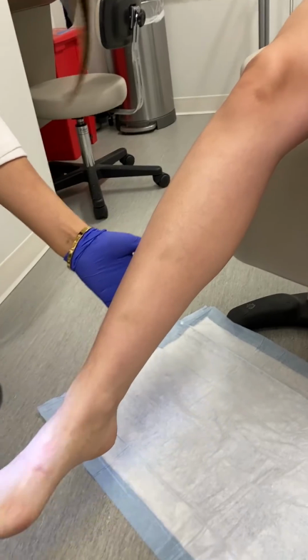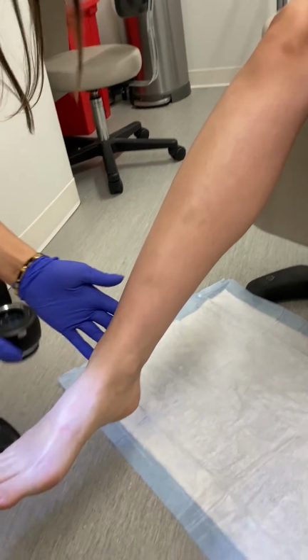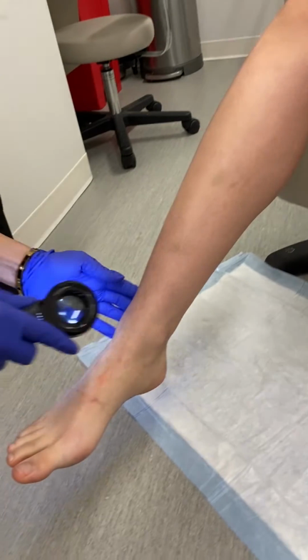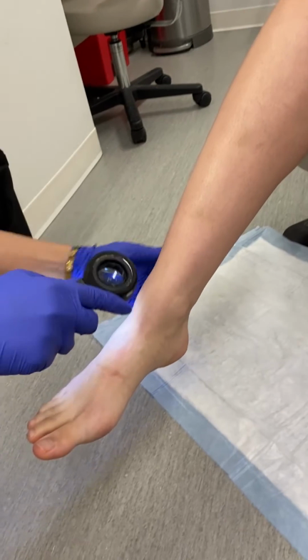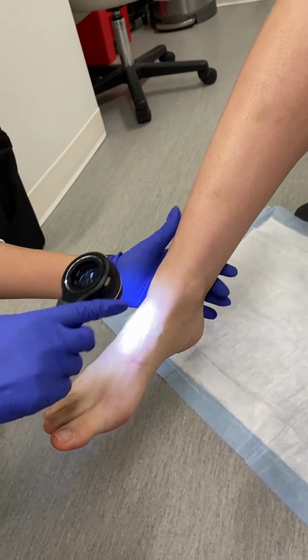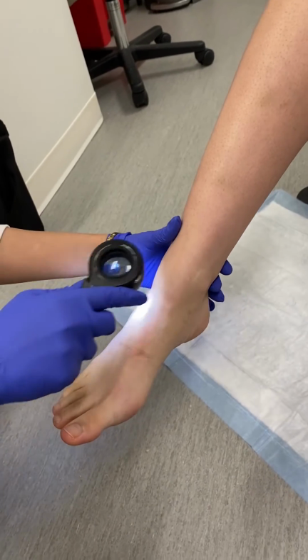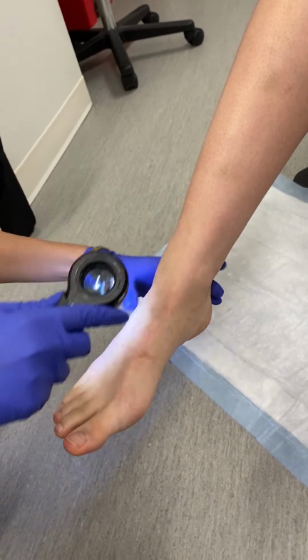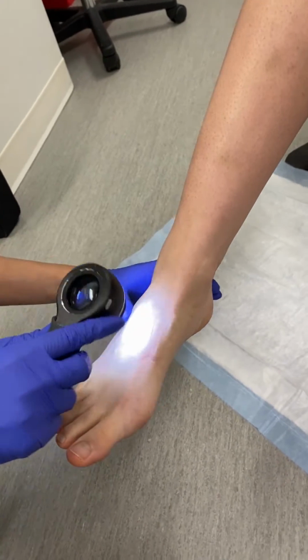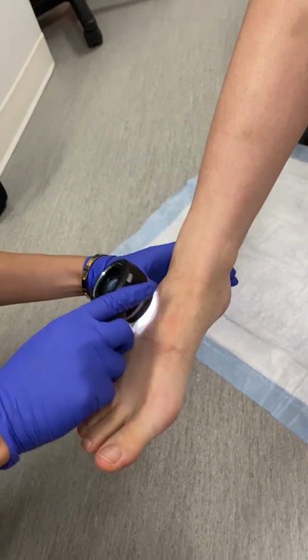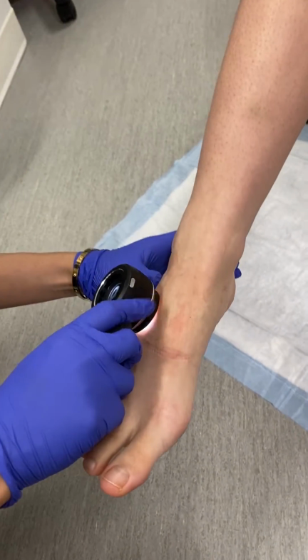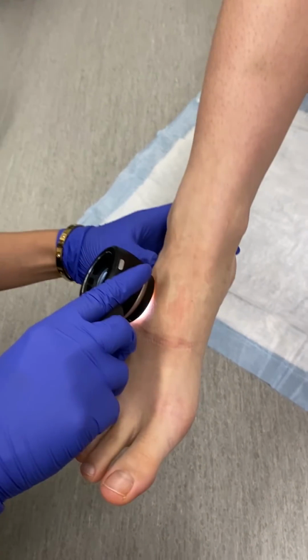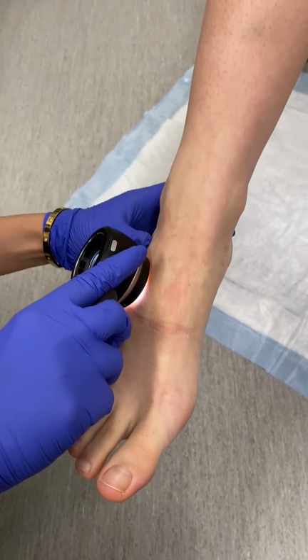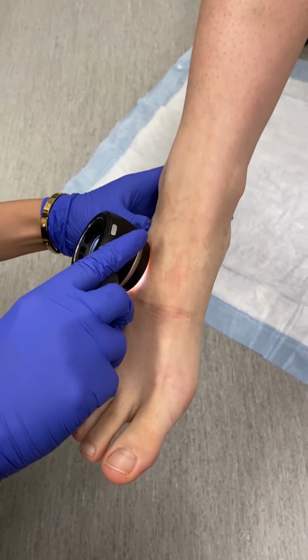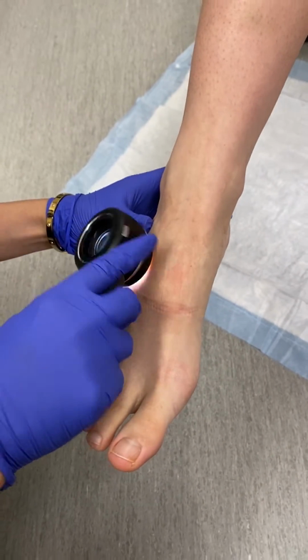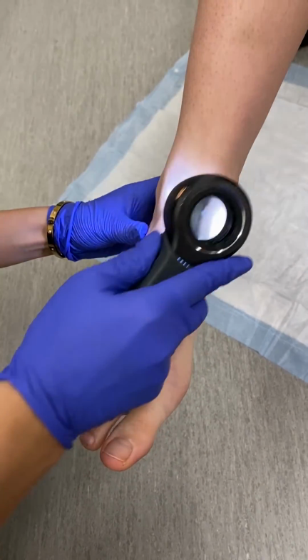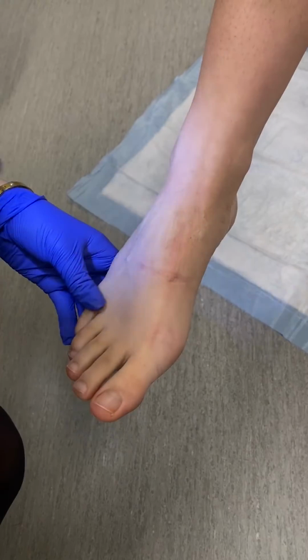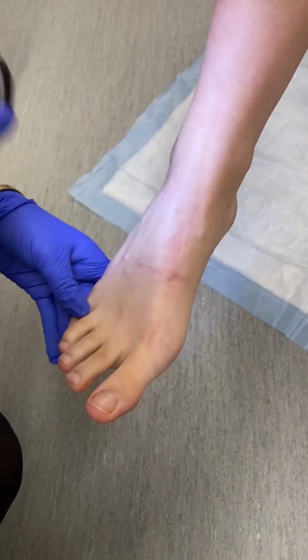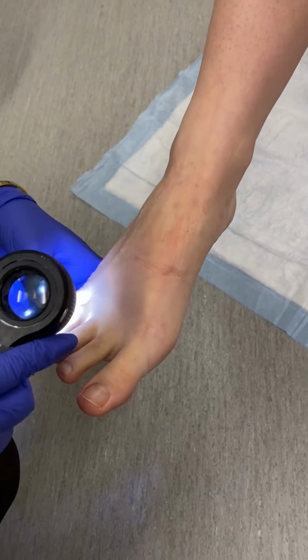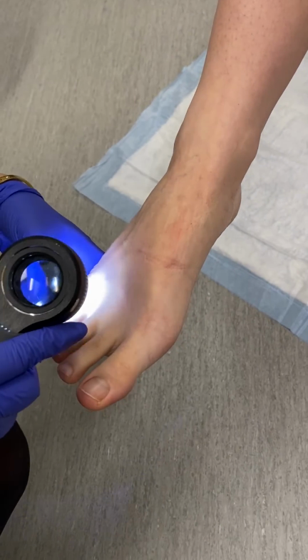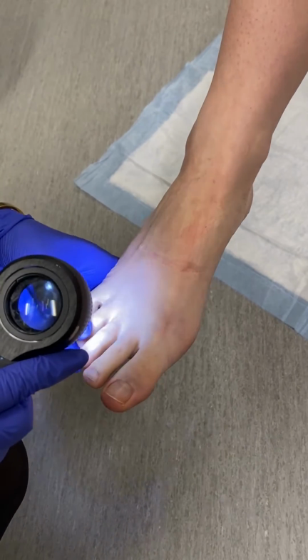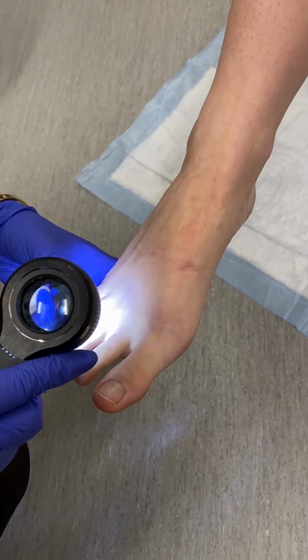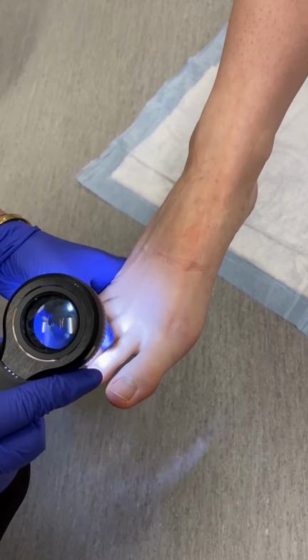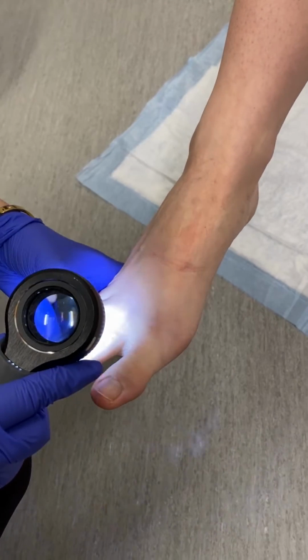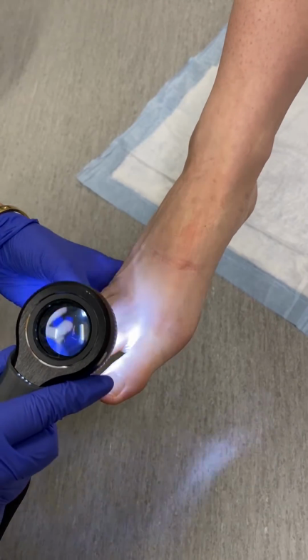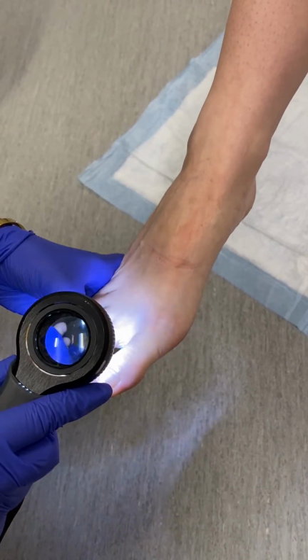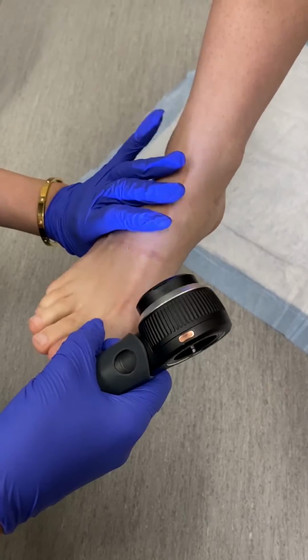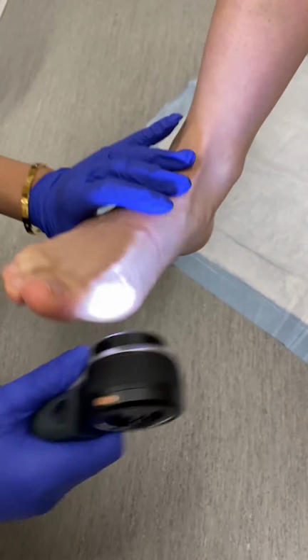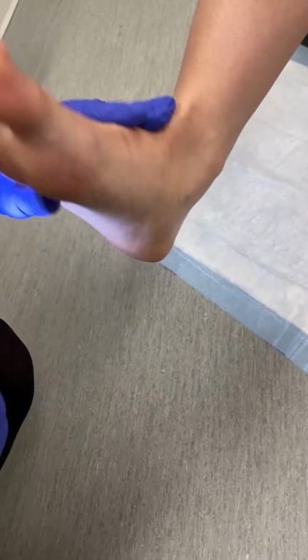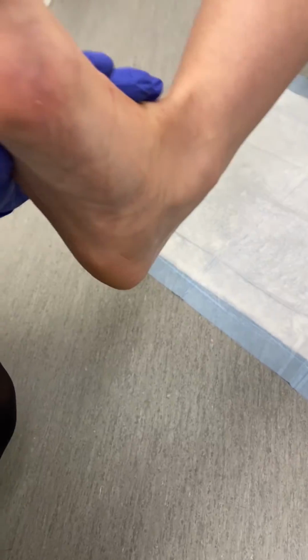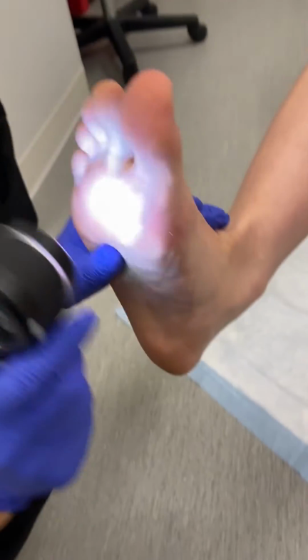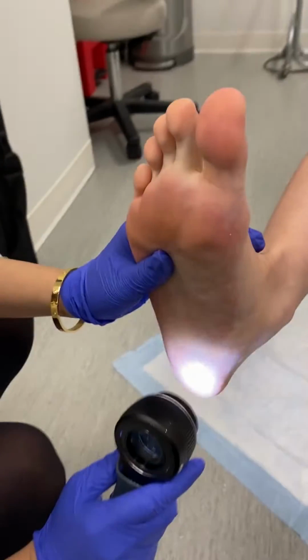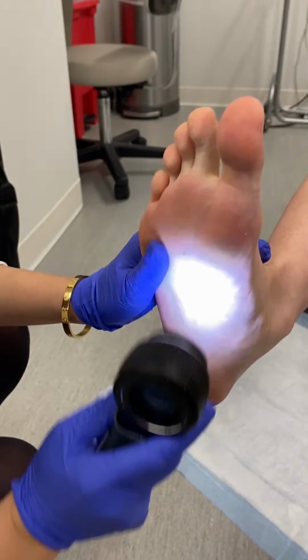We will take a look at the feet. There are a few moles down here — very, very small and looking very regular. Believe it or not, moles can occur at any spot, including between the toes. We'll take a look underneath — no moles here.